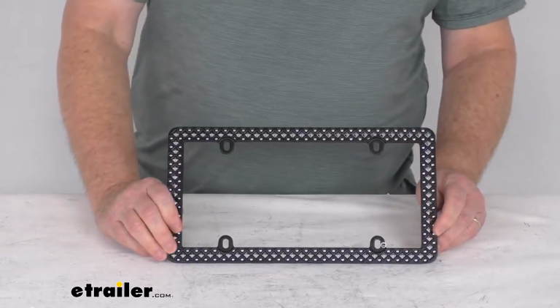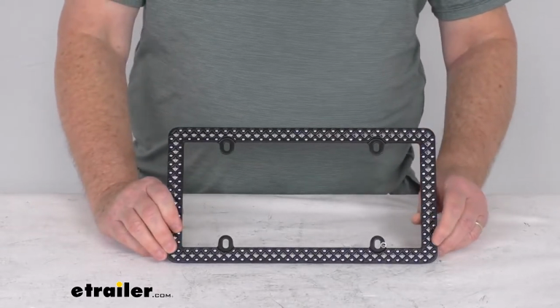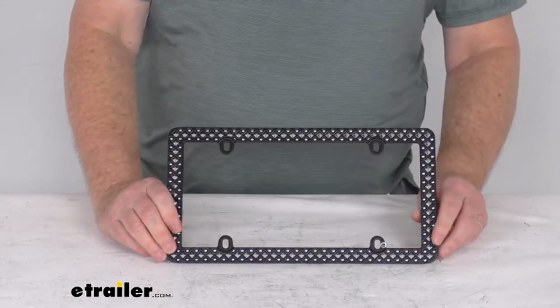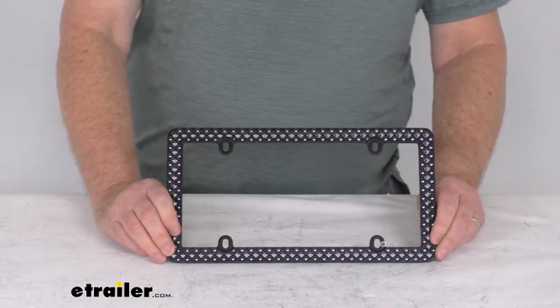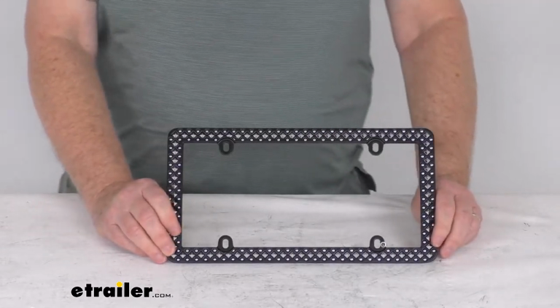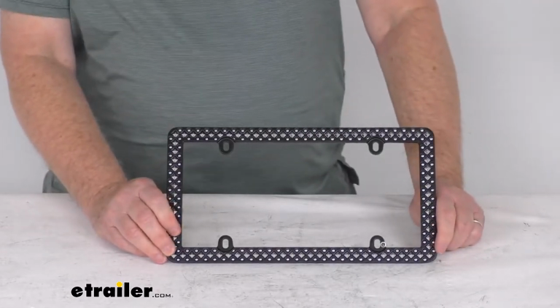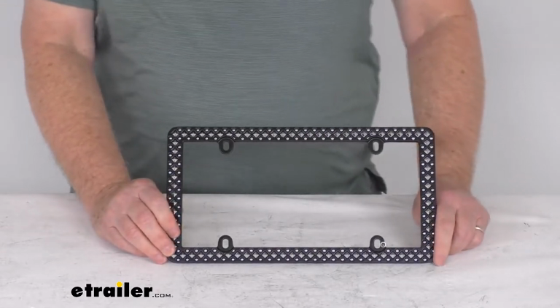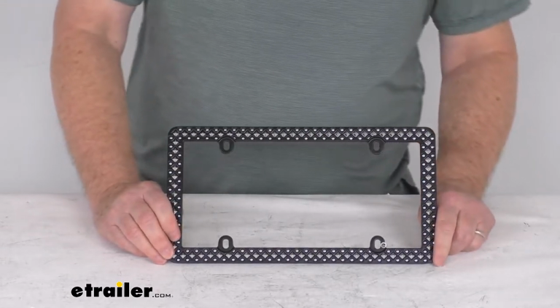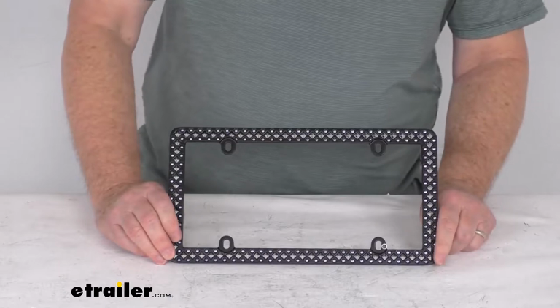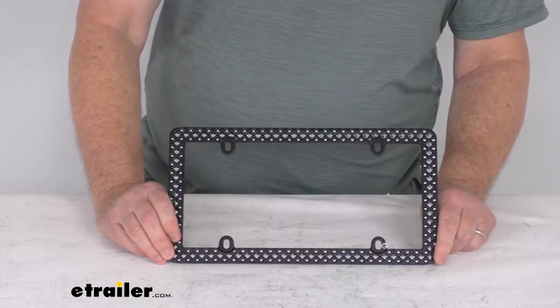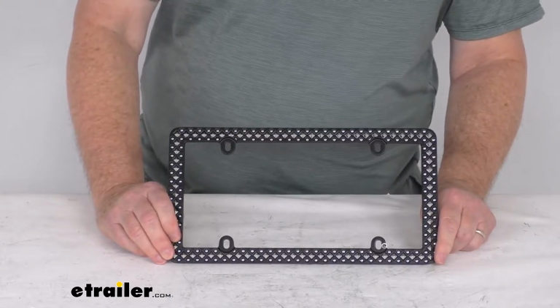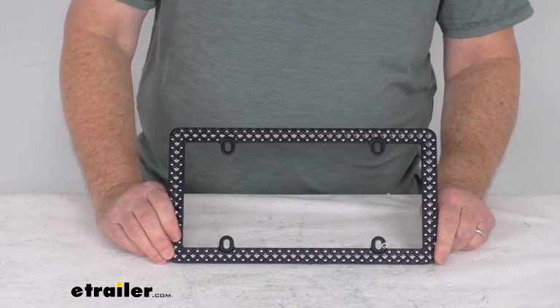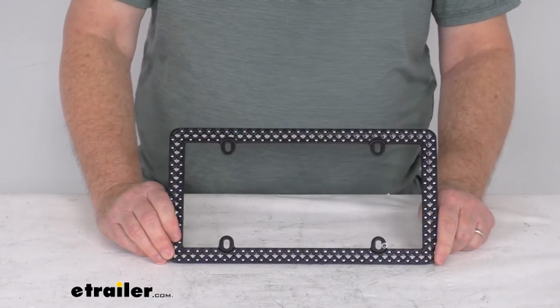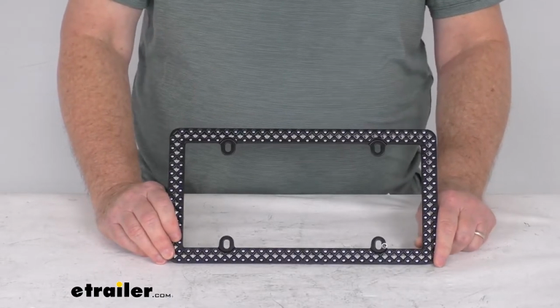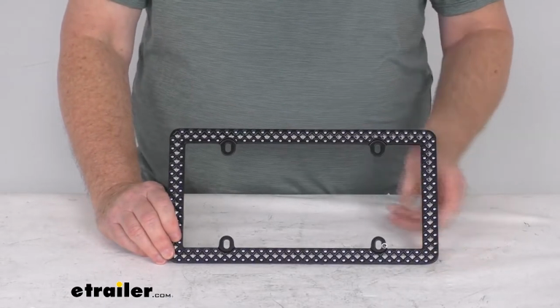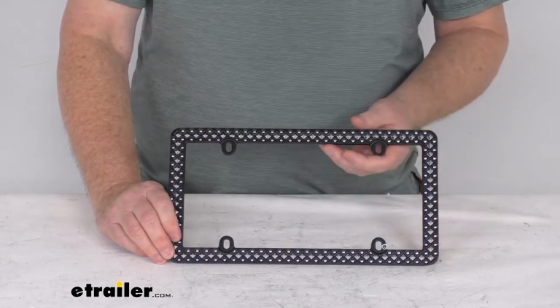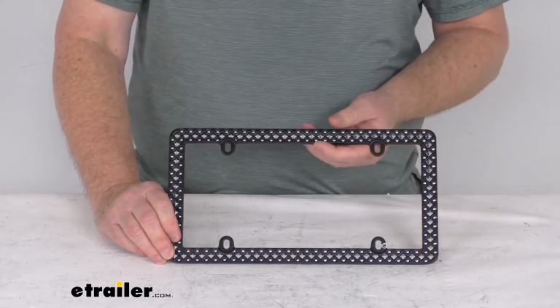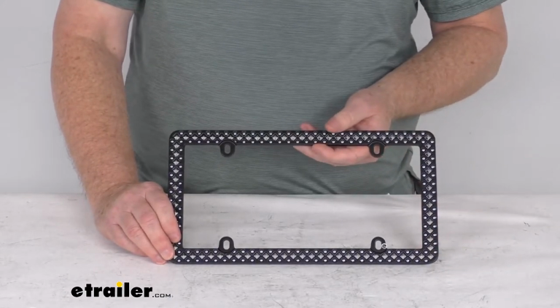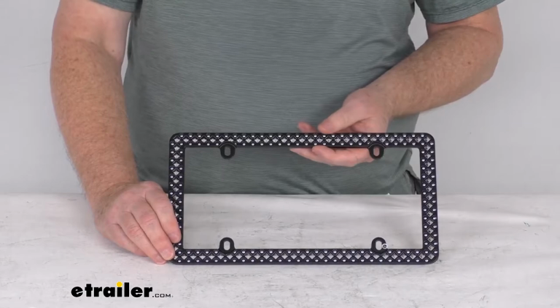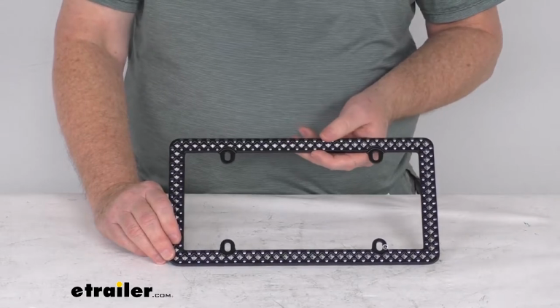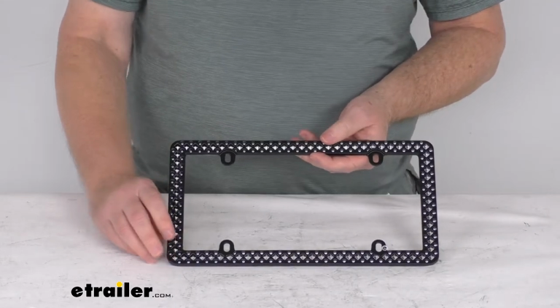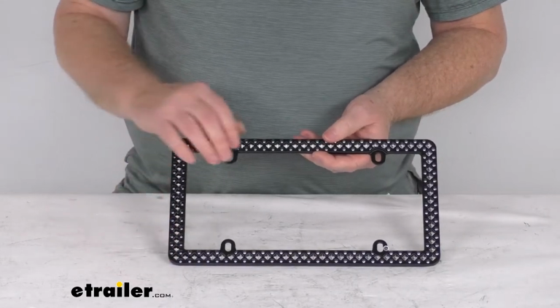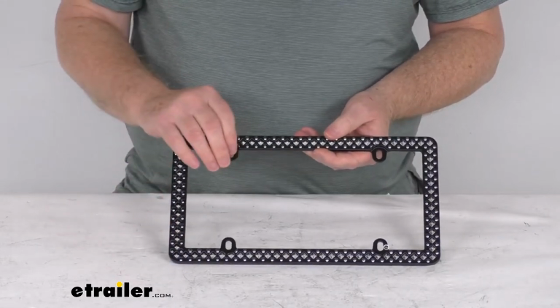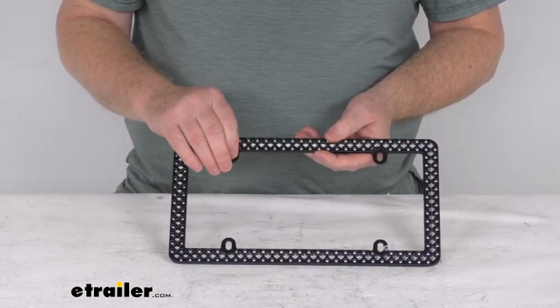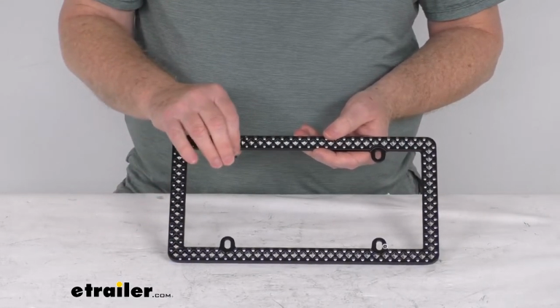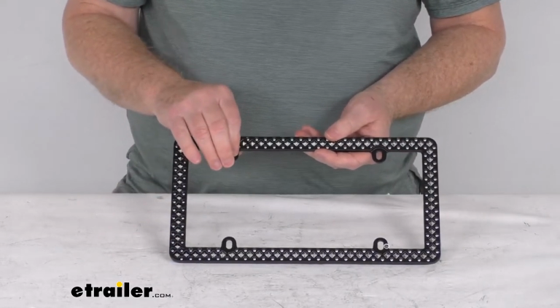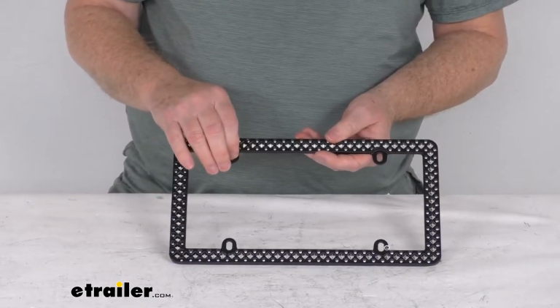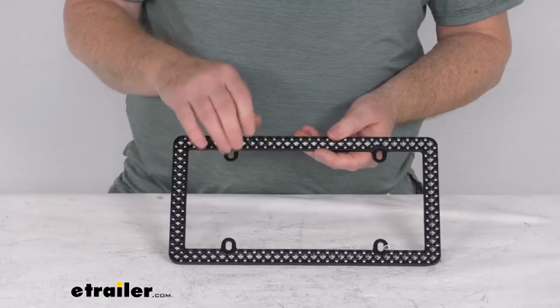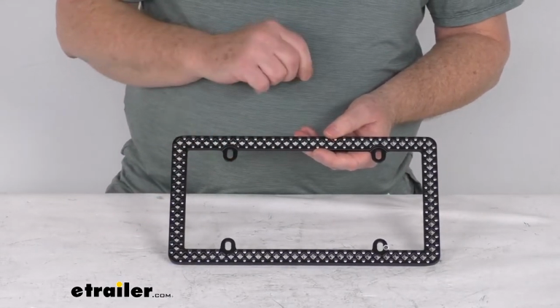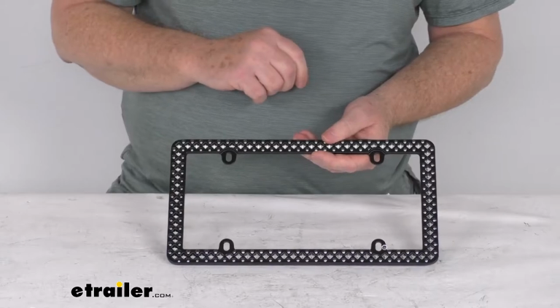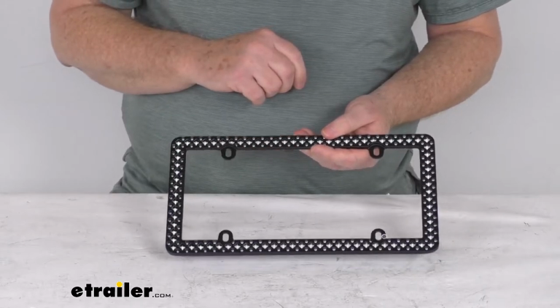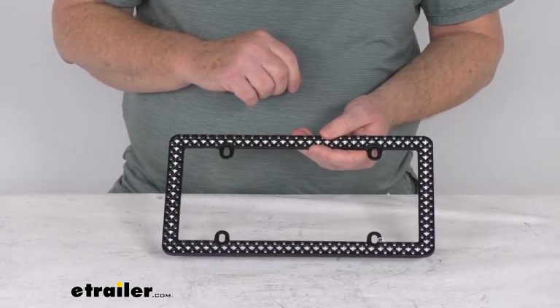We also sell mounting hardware separately on our website. You can get stainless steel anti-theft and anti-rattle hardware available in both standard or metric sizing. We also offer fastener caps that are available to complement the frame if needed.